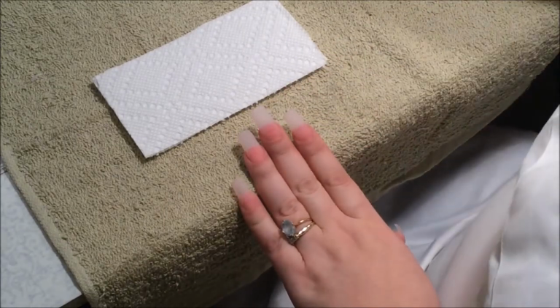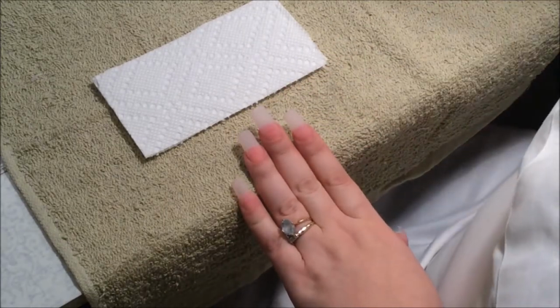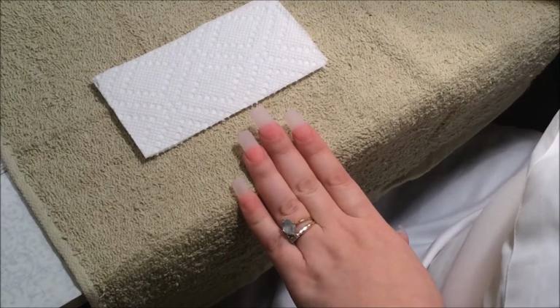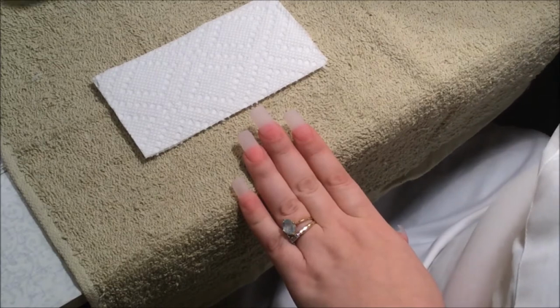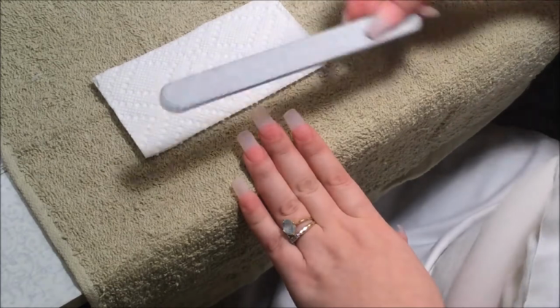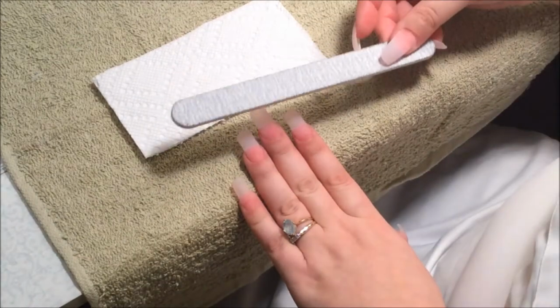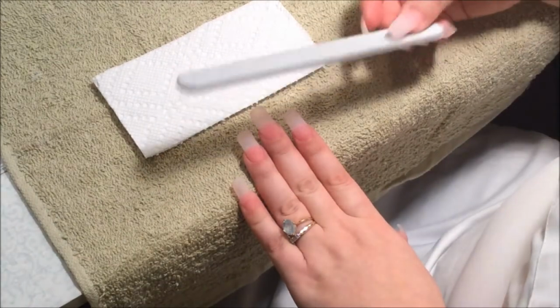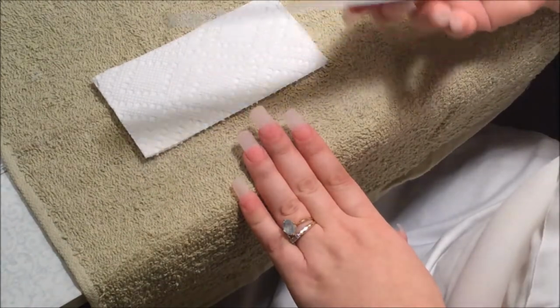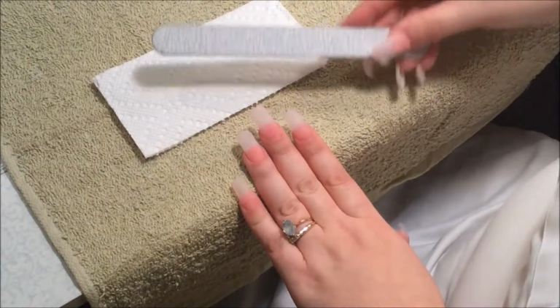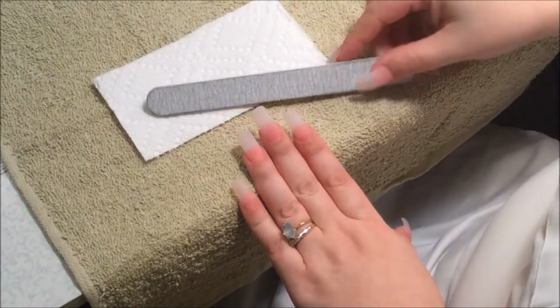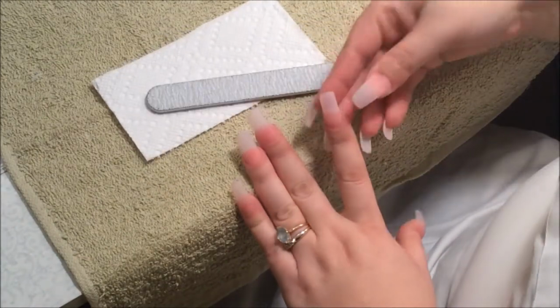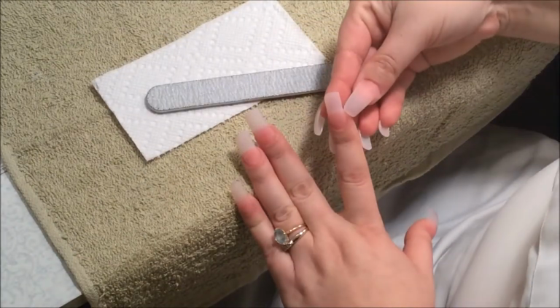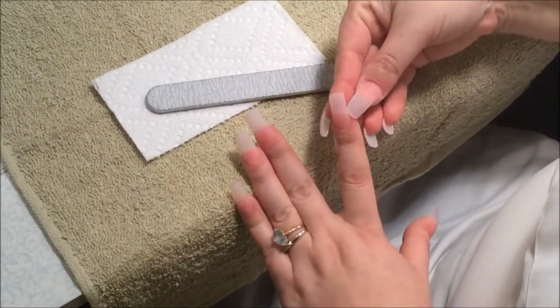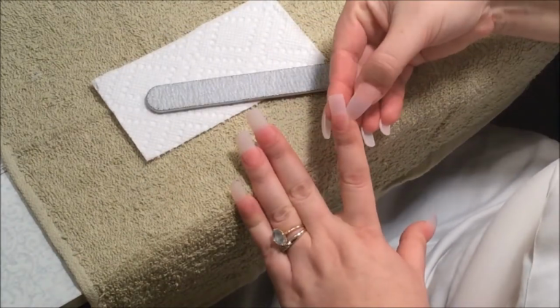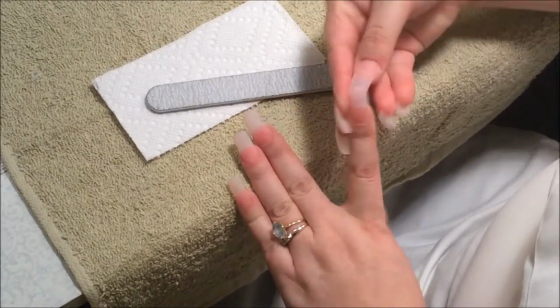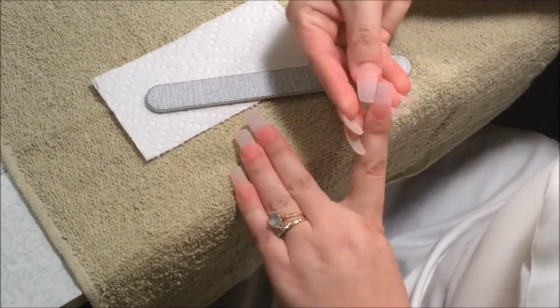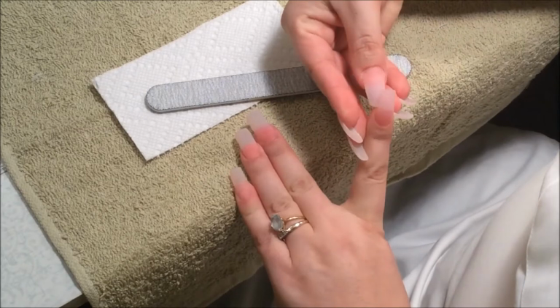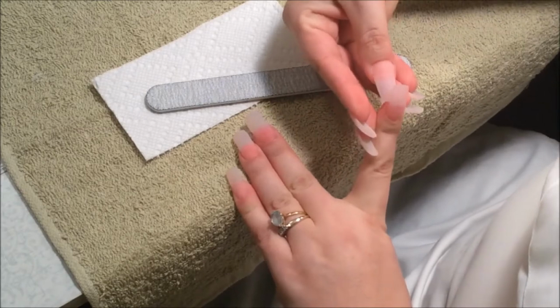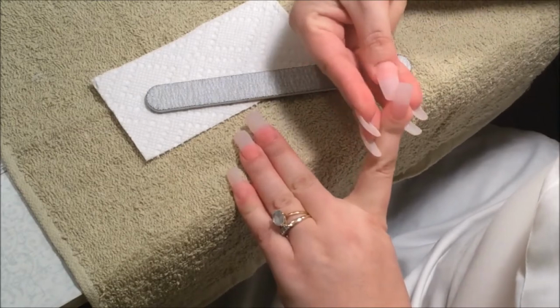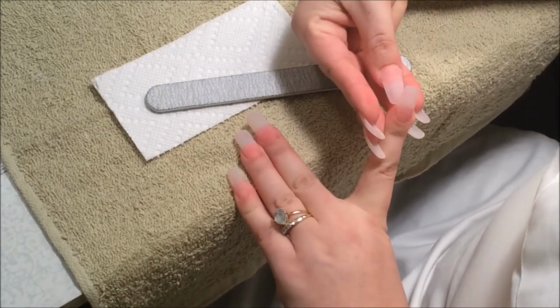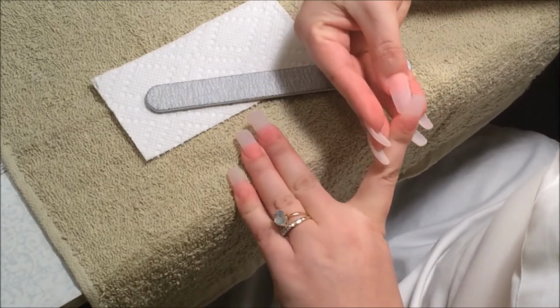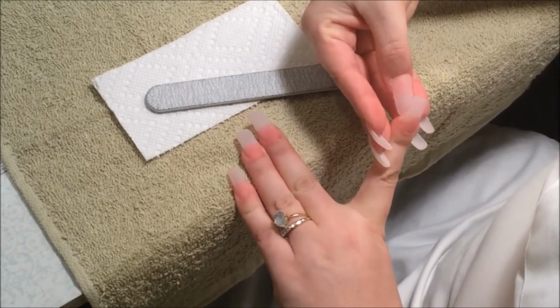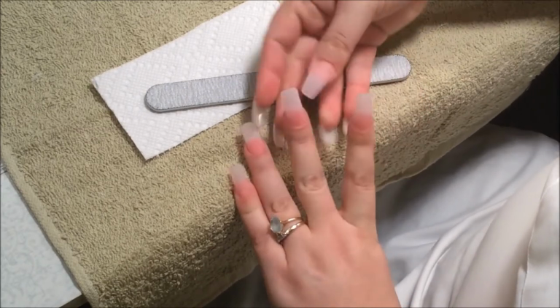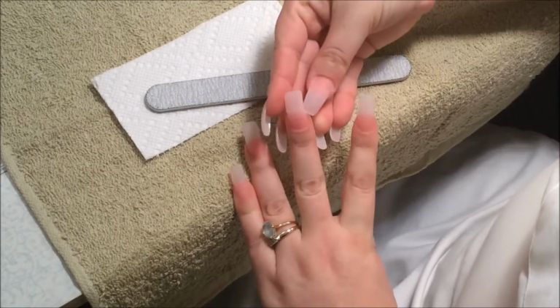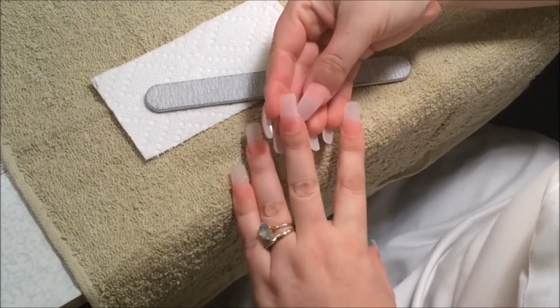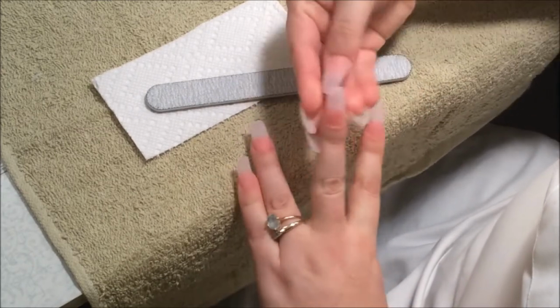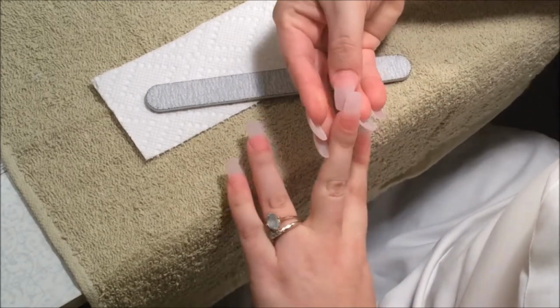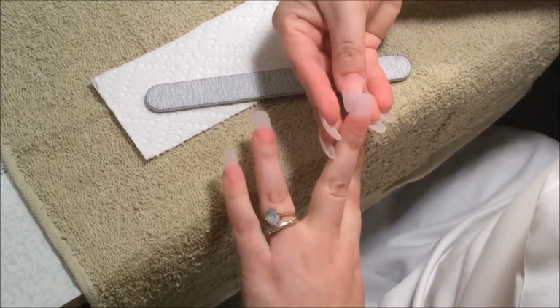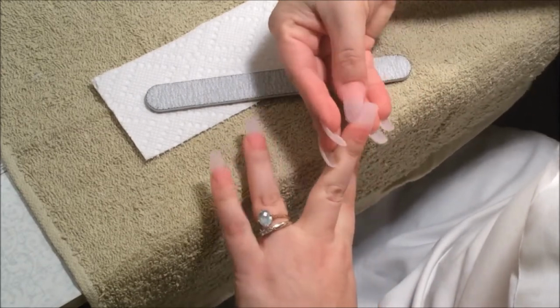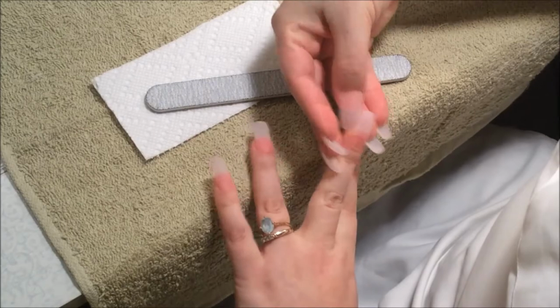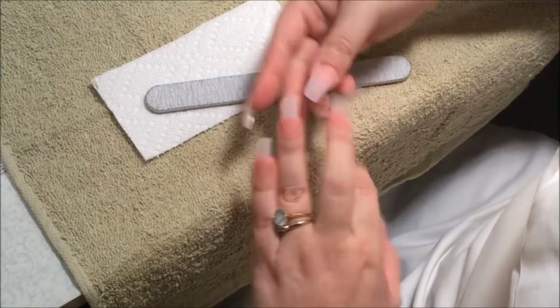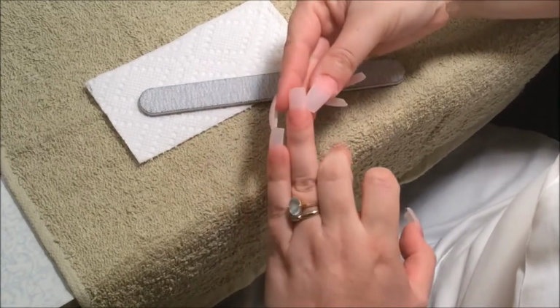I'm going to grab my file. This is a coarse grid, and I'm just going to go along the sides of my nail and push back any kind of glue or acrylic that's along the side of the nails.